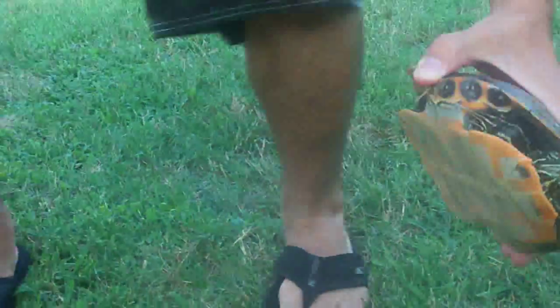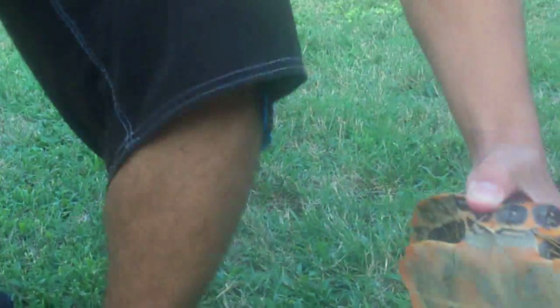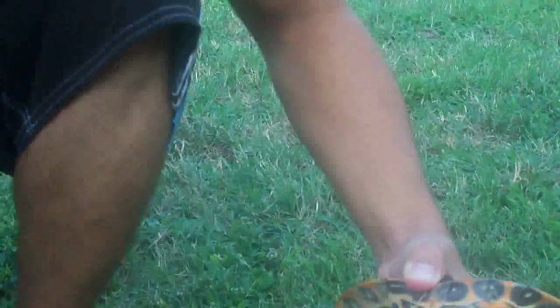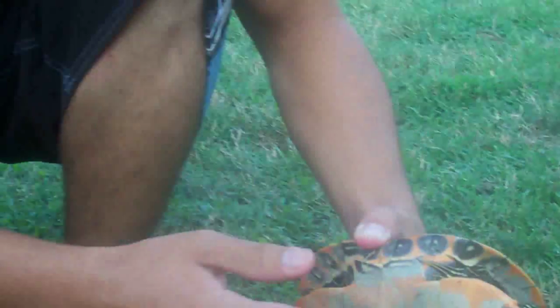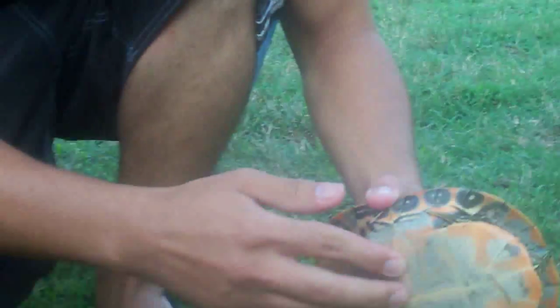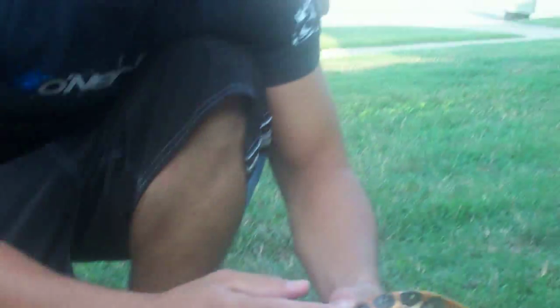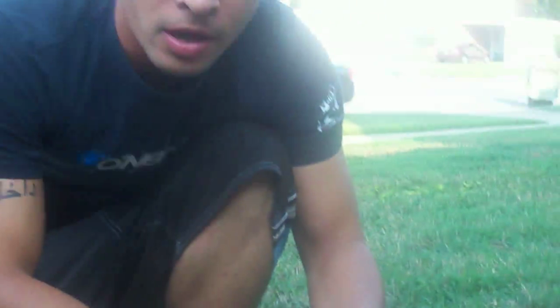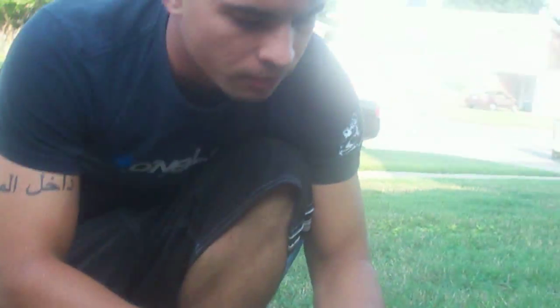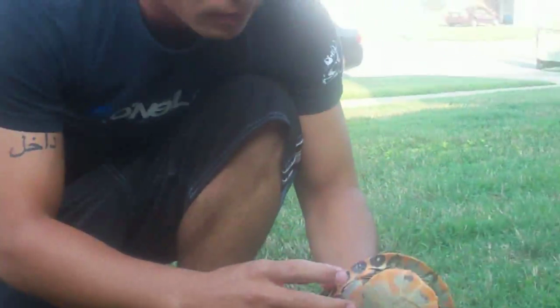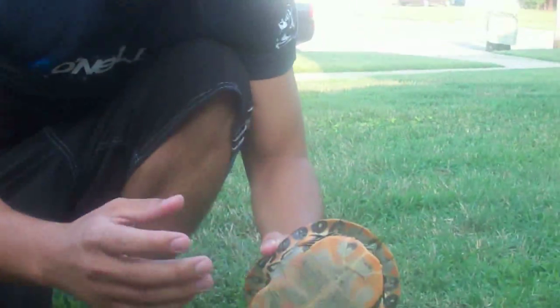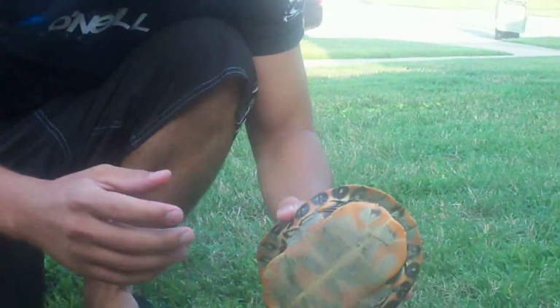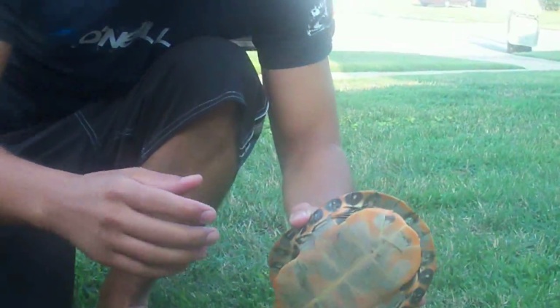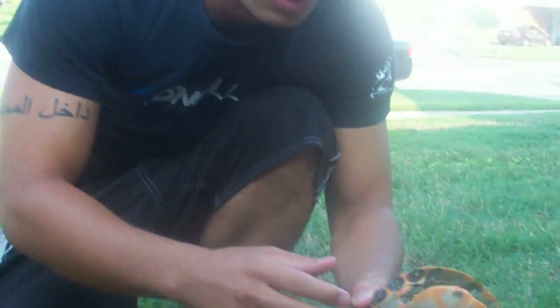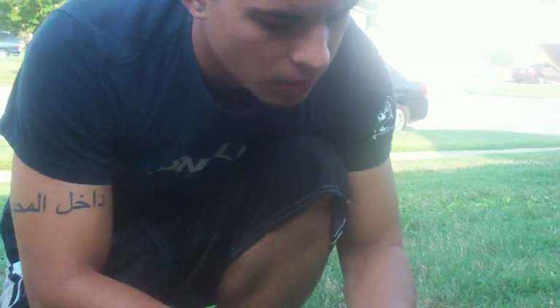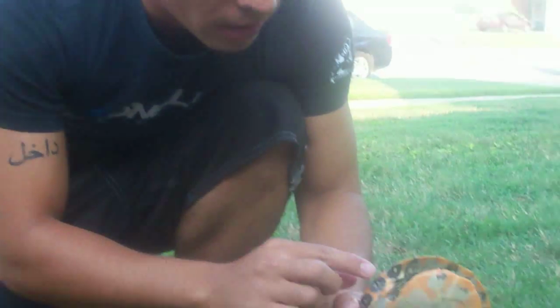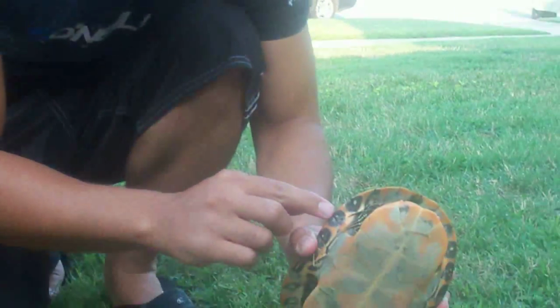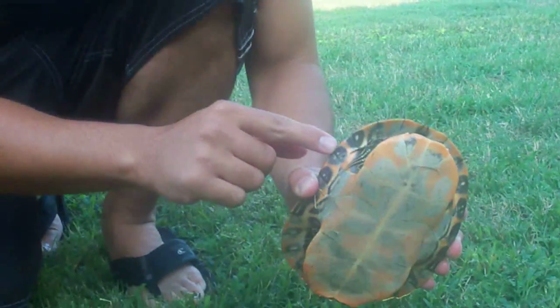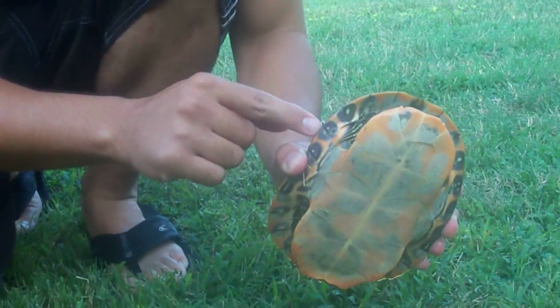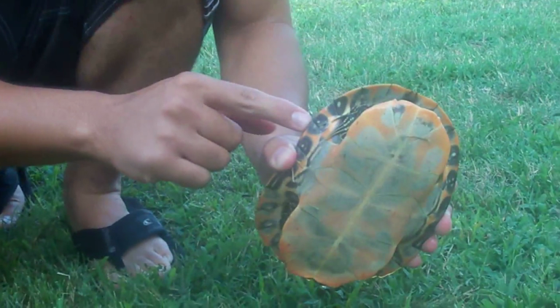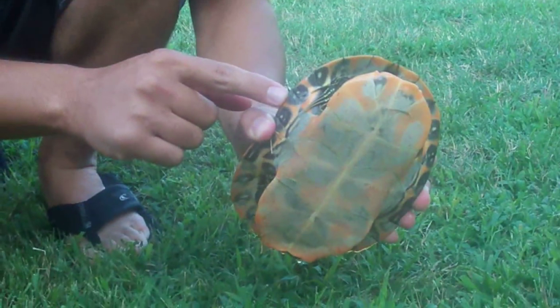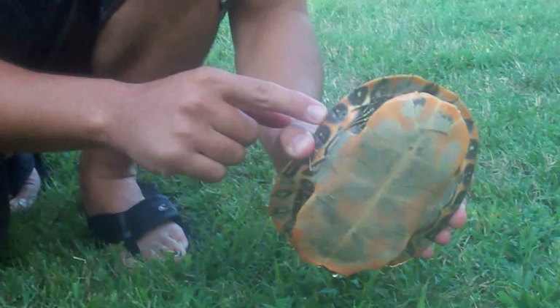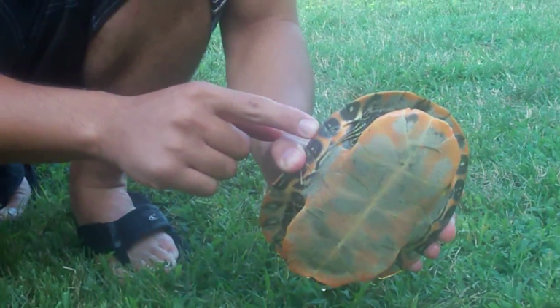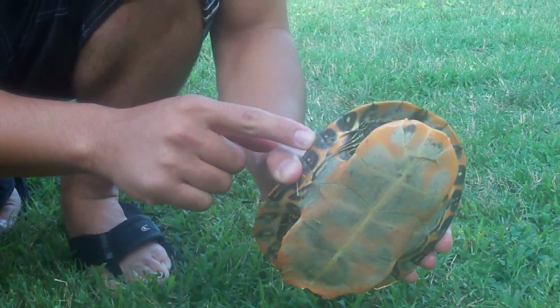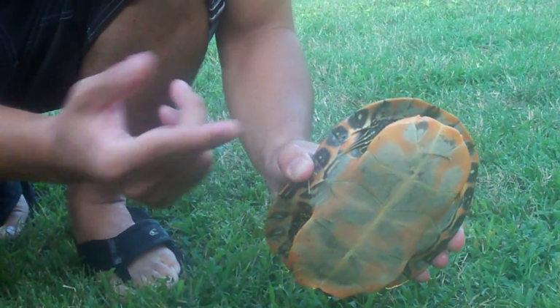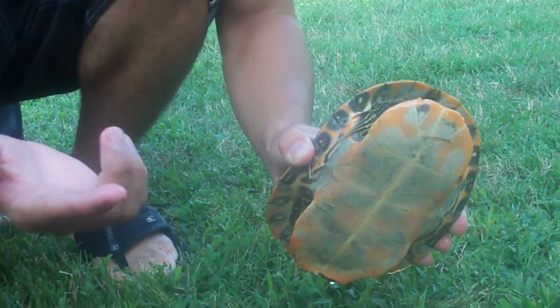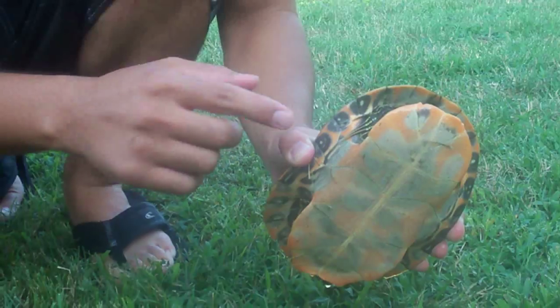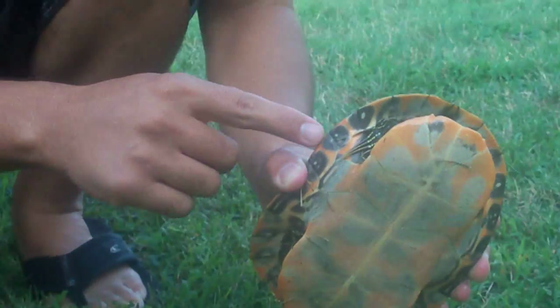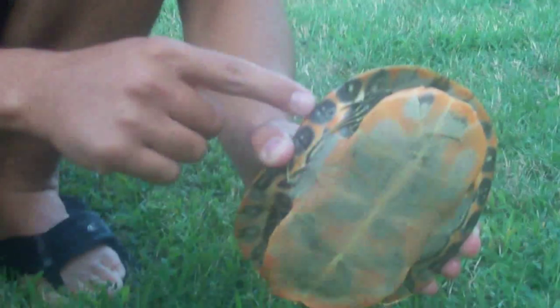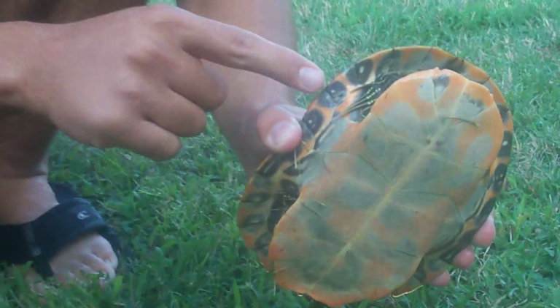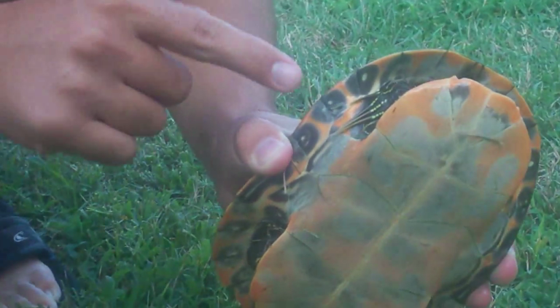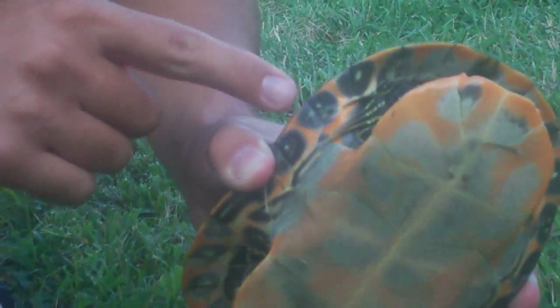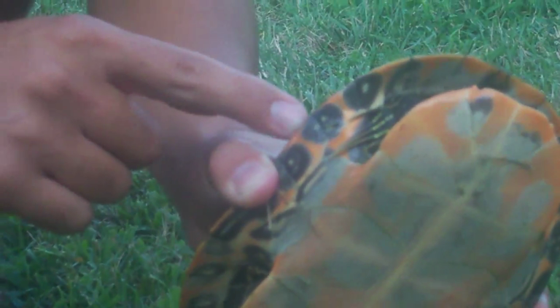But if you look at them, they've got these nails right here. Can you see them? The nails on males are really long, and you're not going to be able to tell until they're adult — you can't tell until they're mature for the most part. But males have really, really long nails in the front.